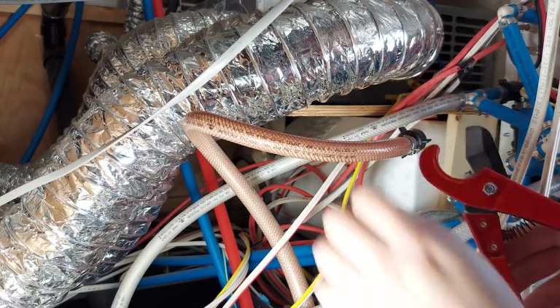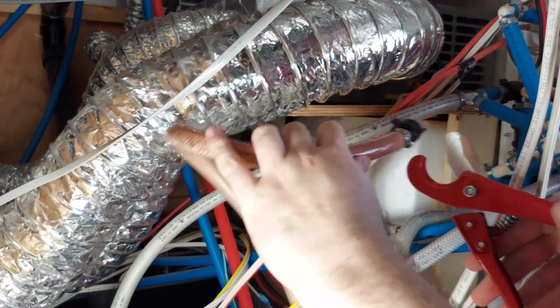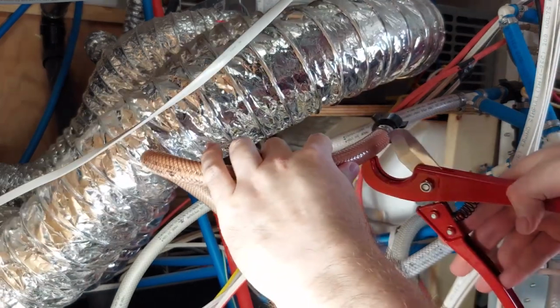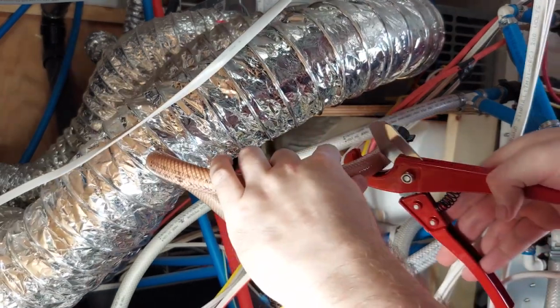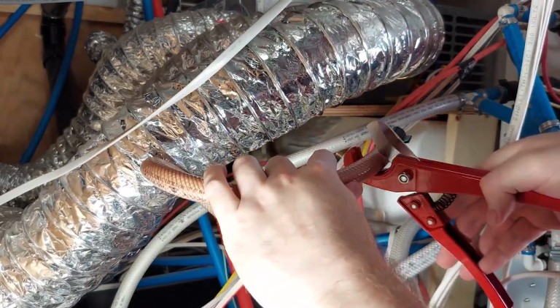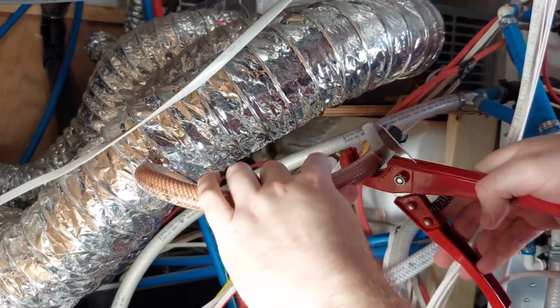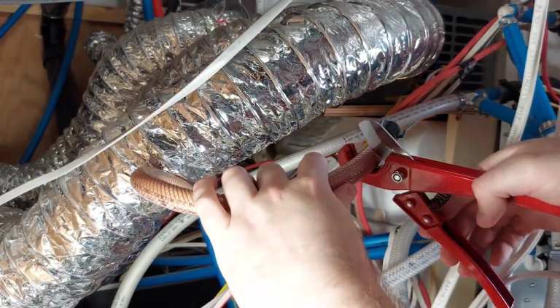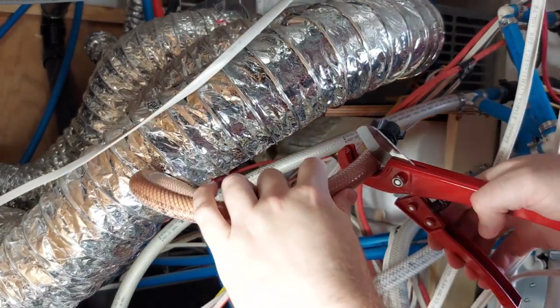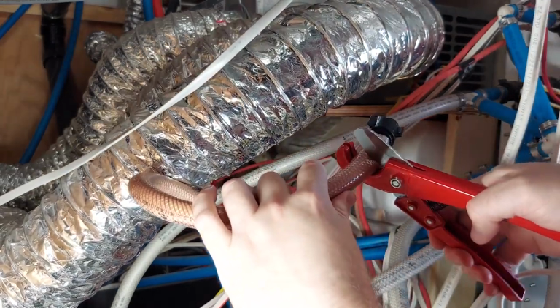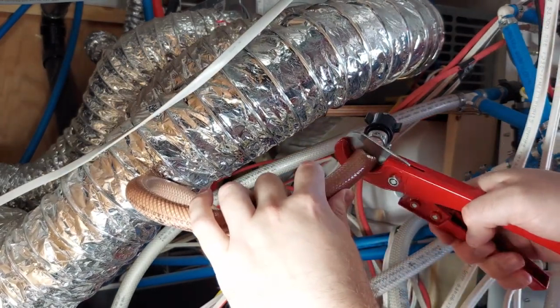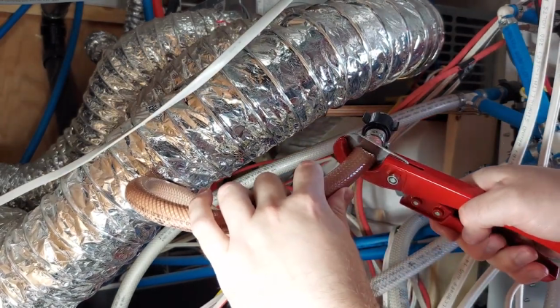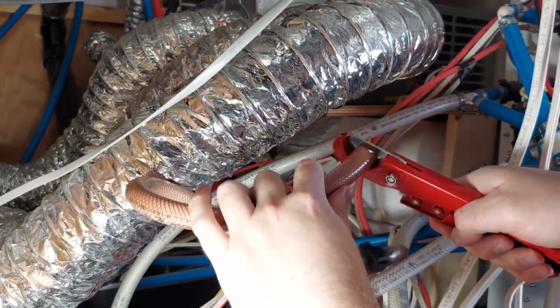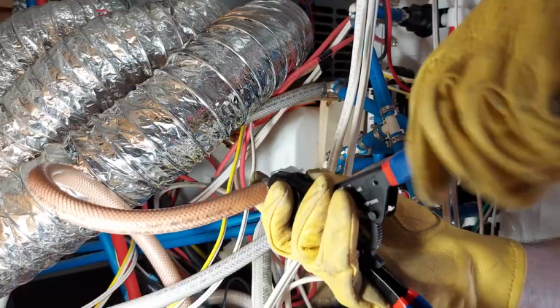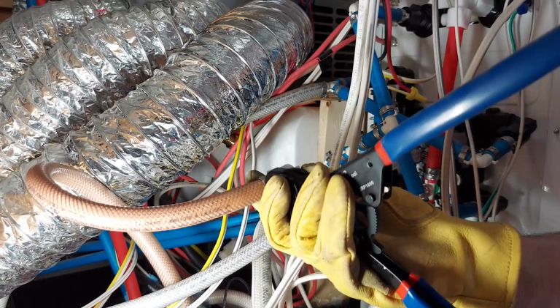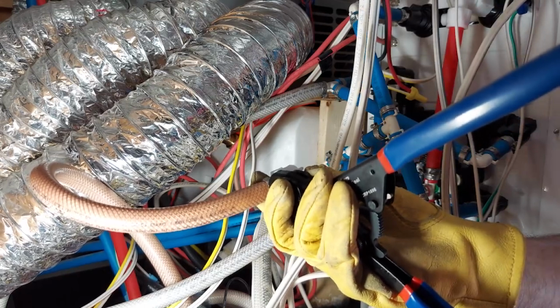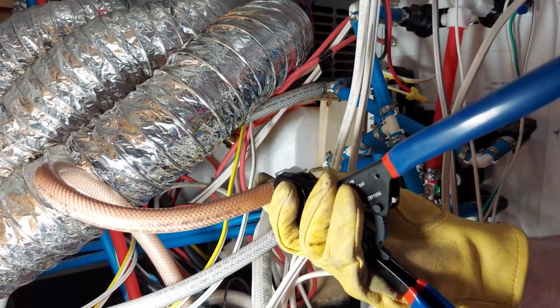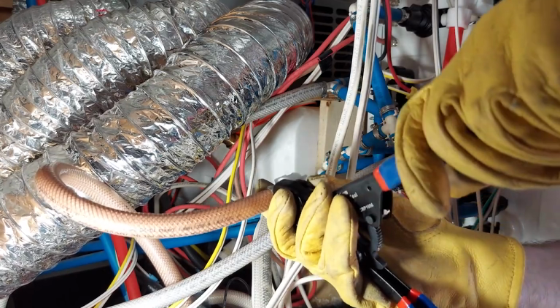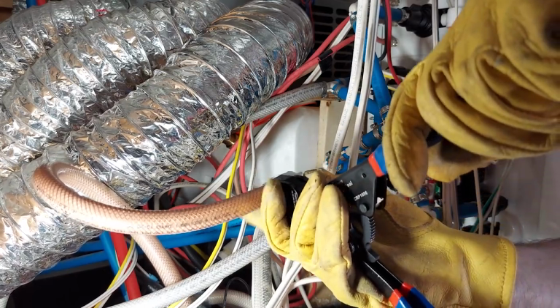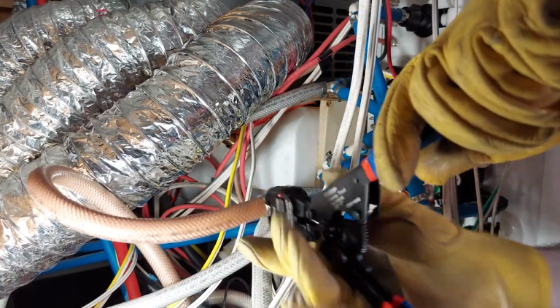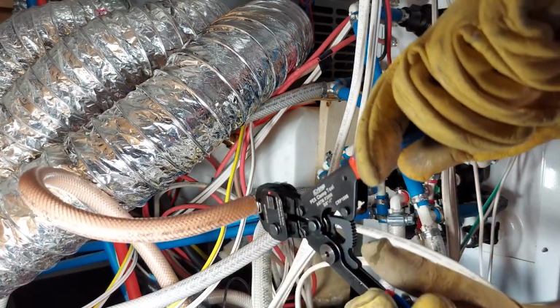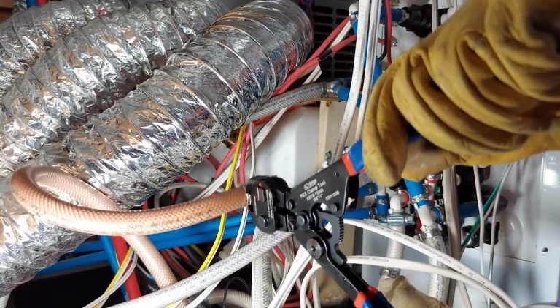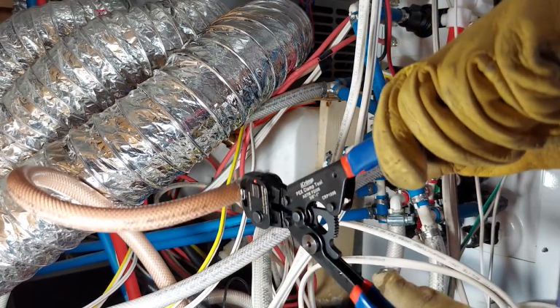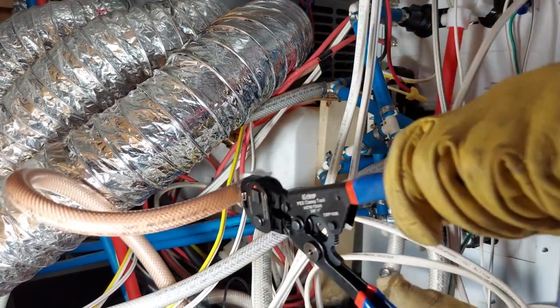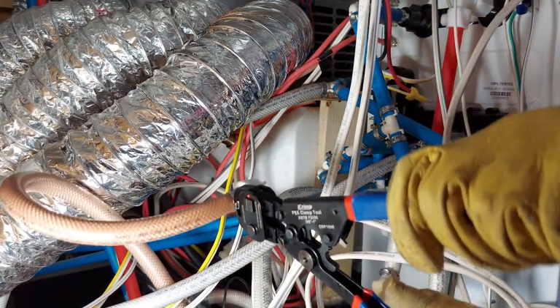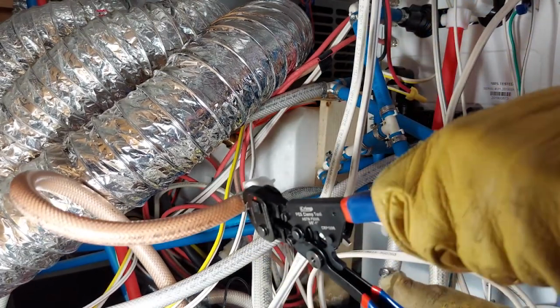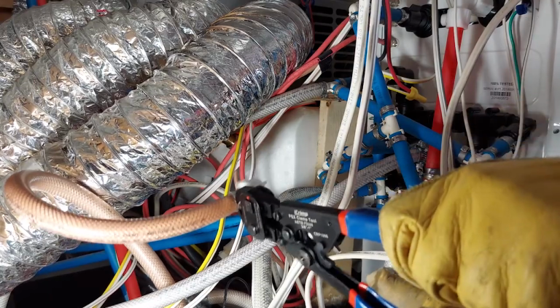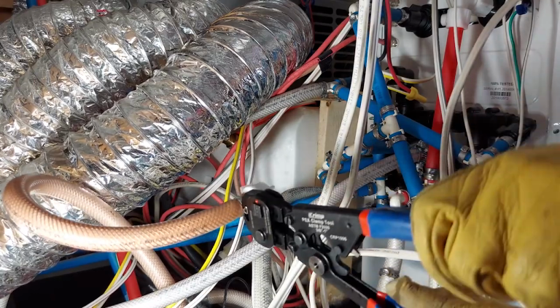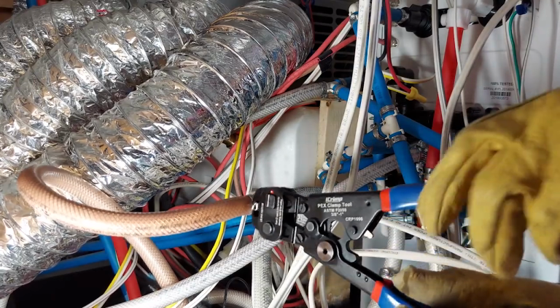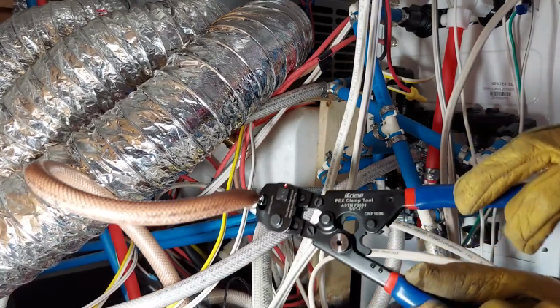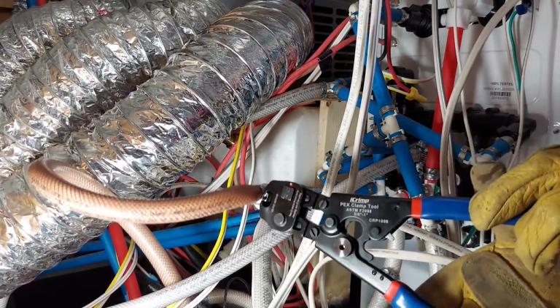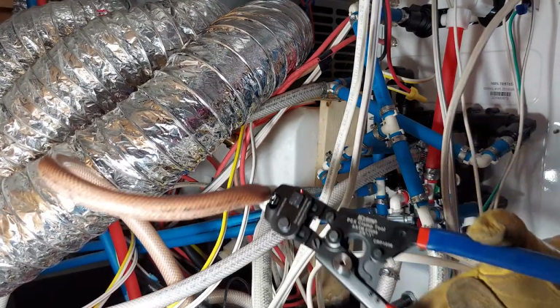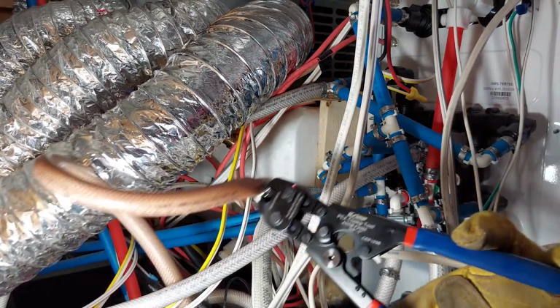For the actual usage test, the PEX cutter was great and it cut through the tube like butter. I did have a bit of an issue getting the clamp onto the hose, but after looking it up online, I found that using a heat gun makes things go a lot easier.